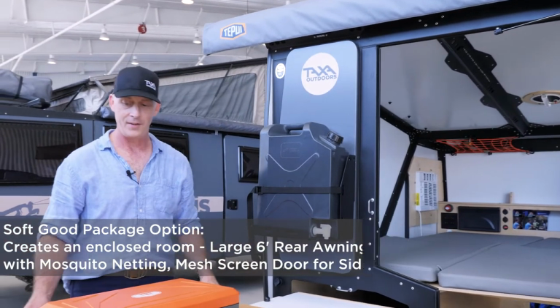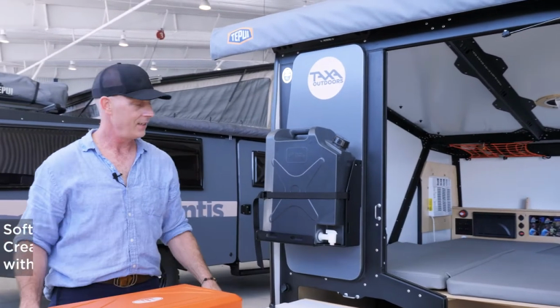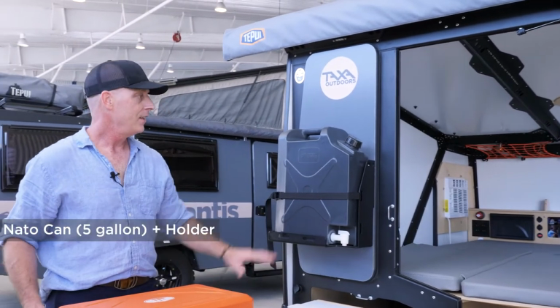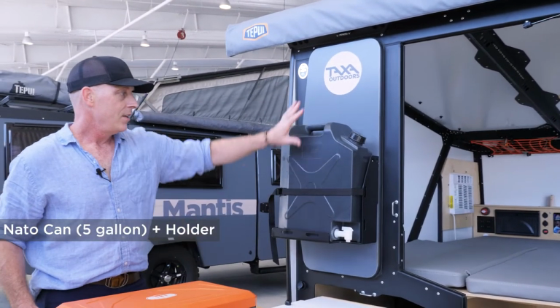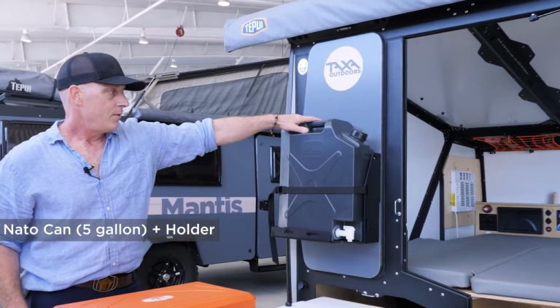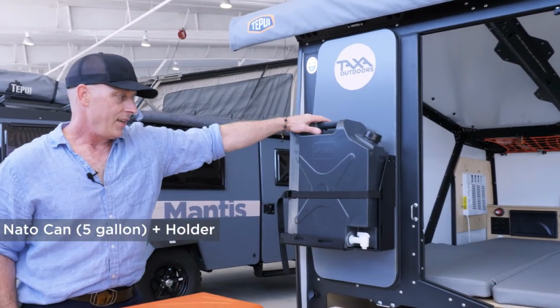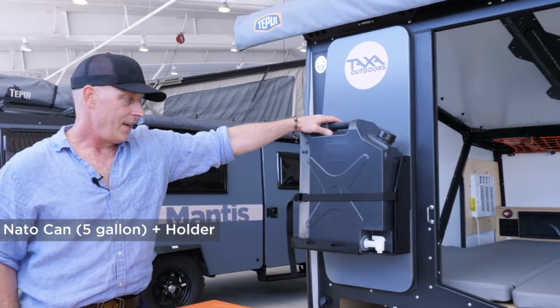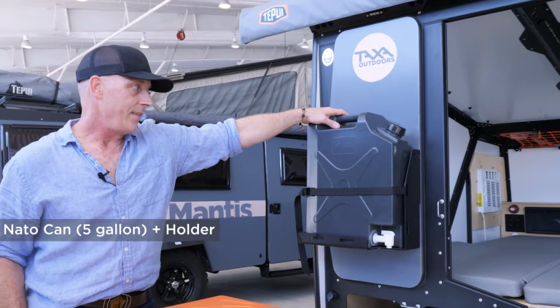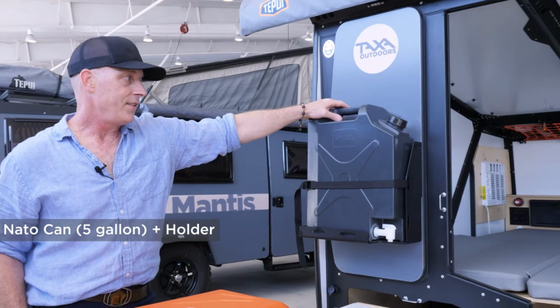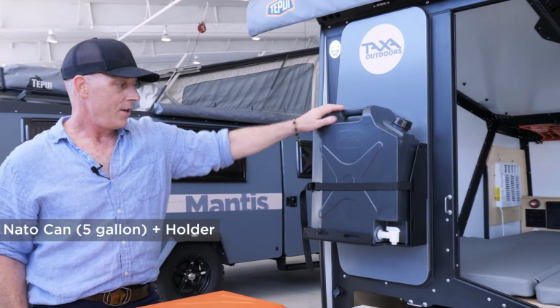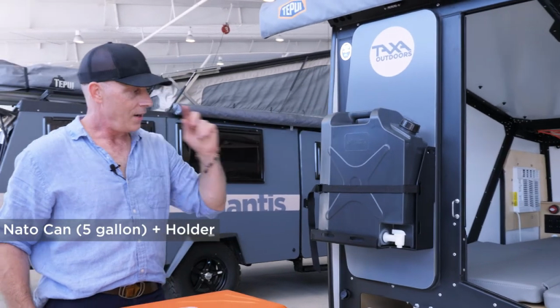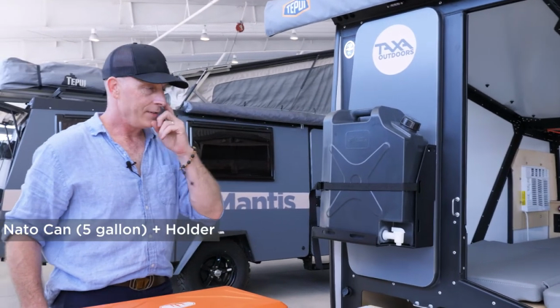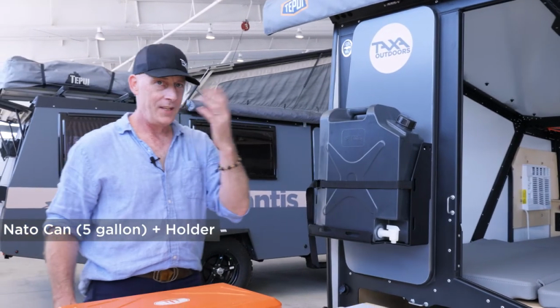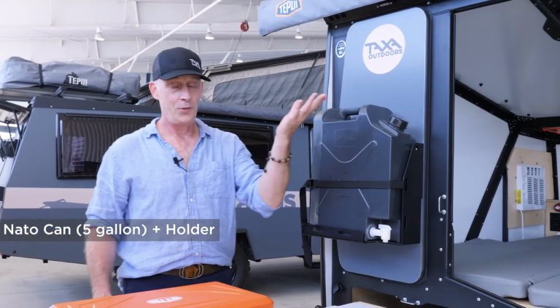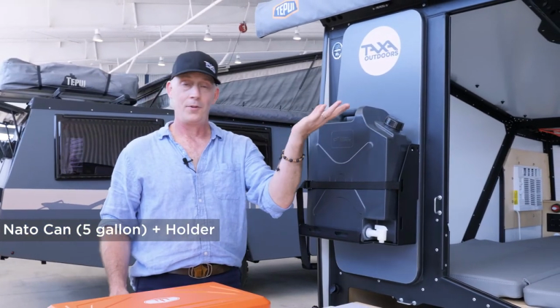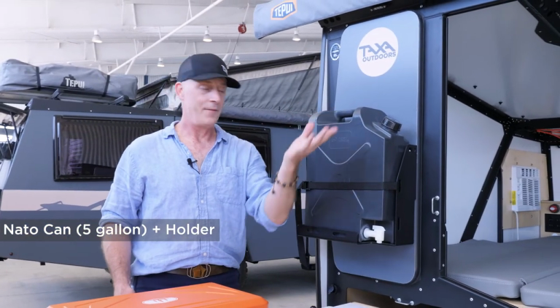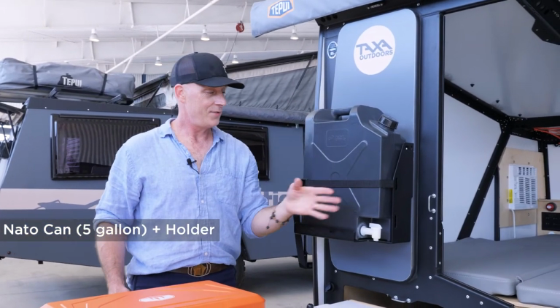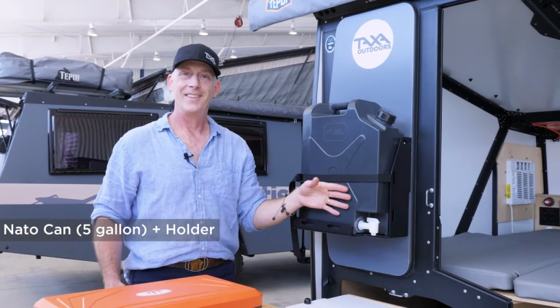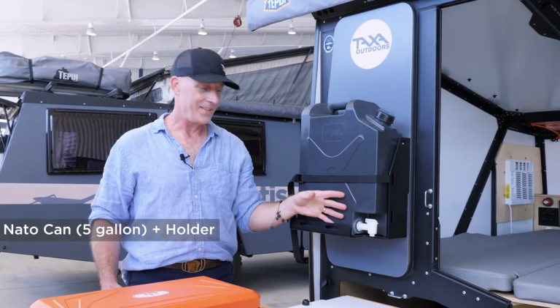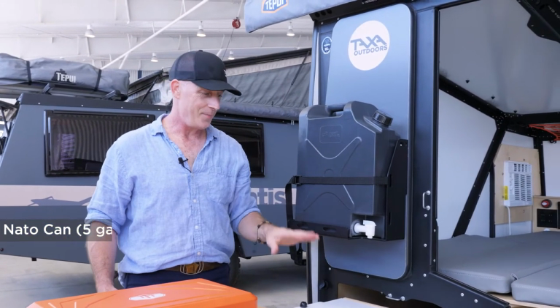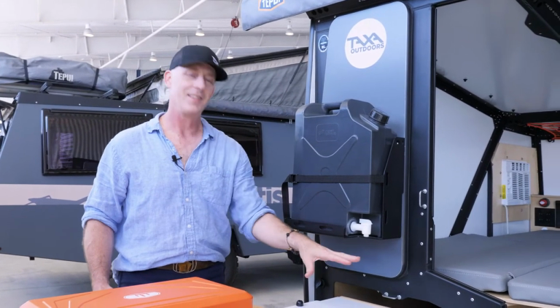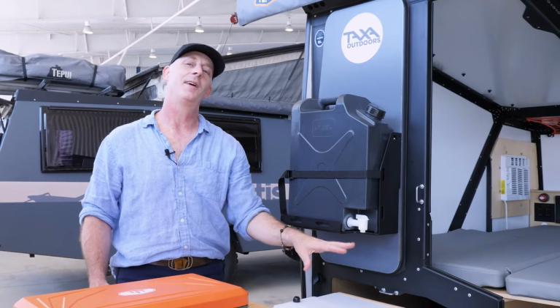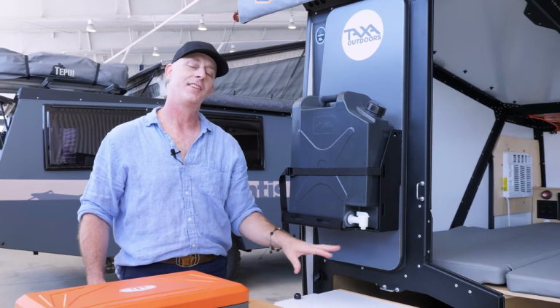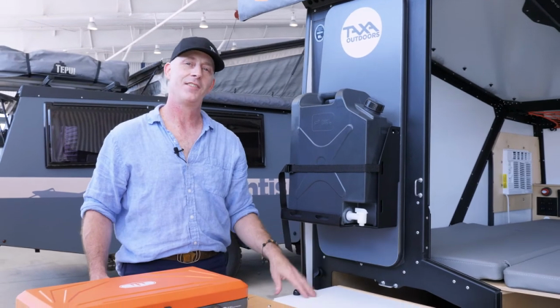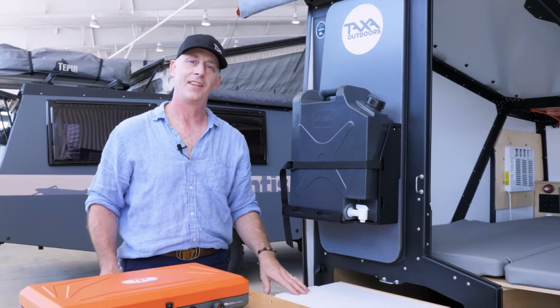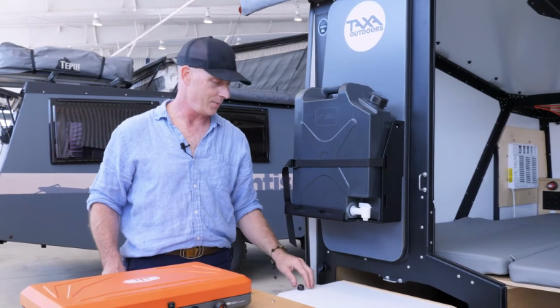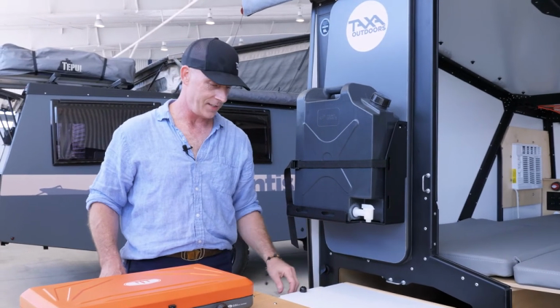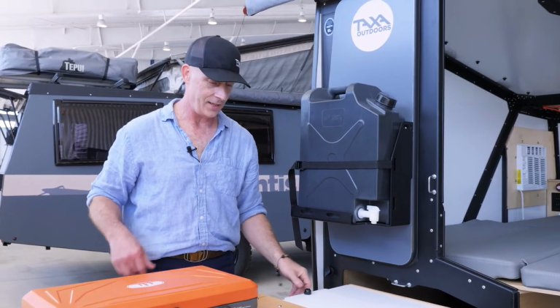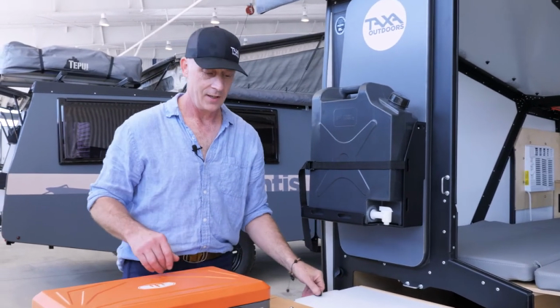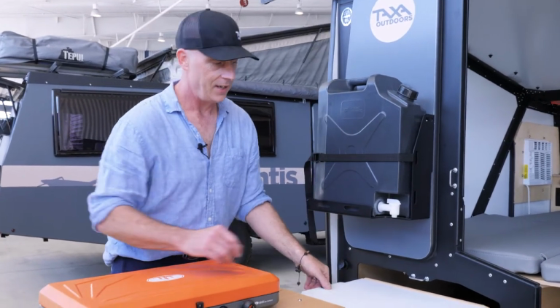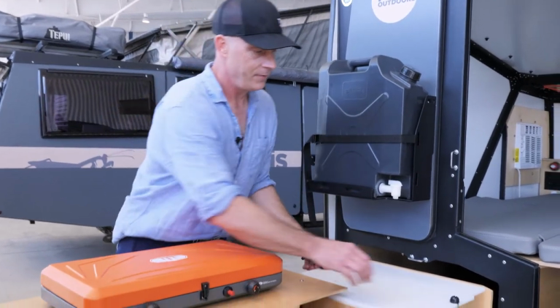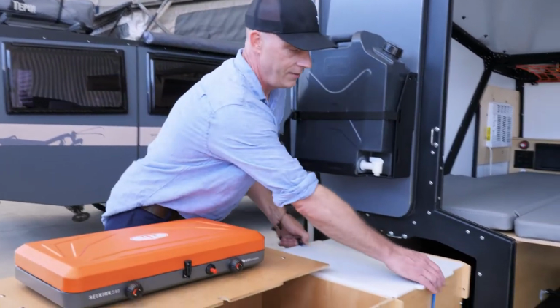We have a NATO can of five gallons of water — it's going to be lukewarm outside, but it's an easy way to clean your dishes and get cooking water and stuff like that.